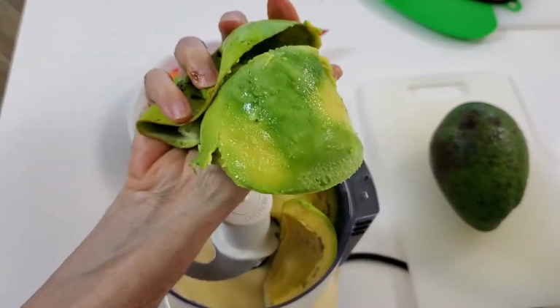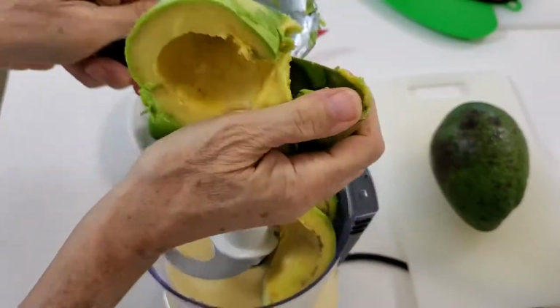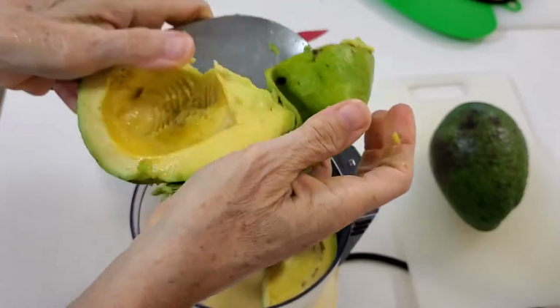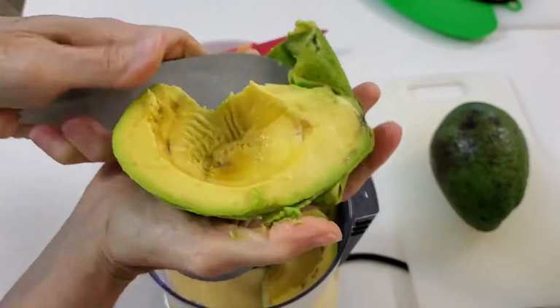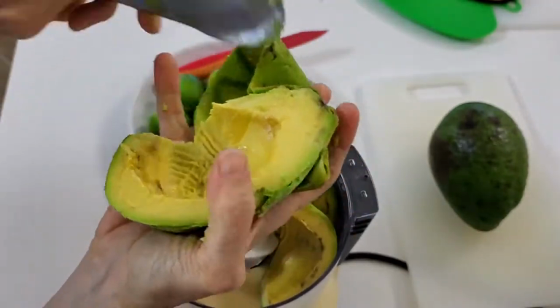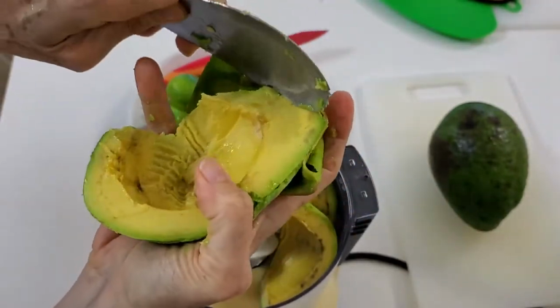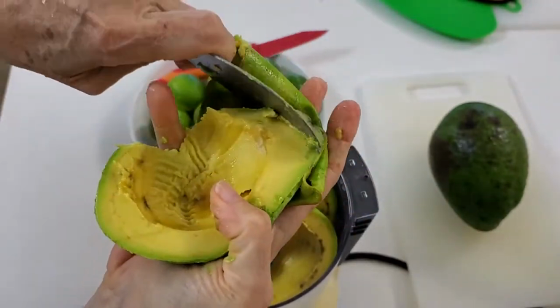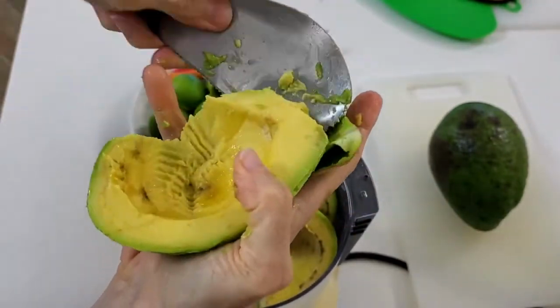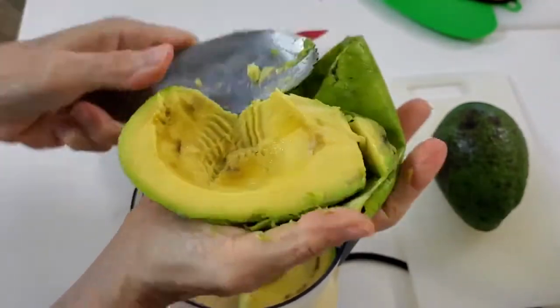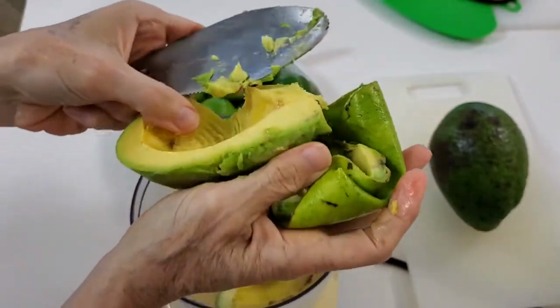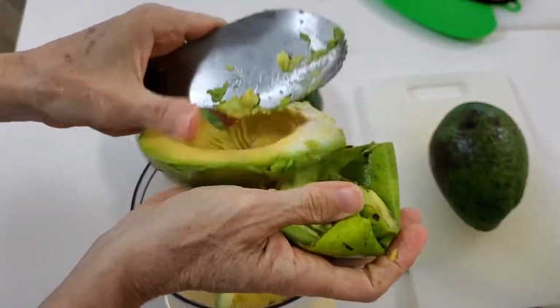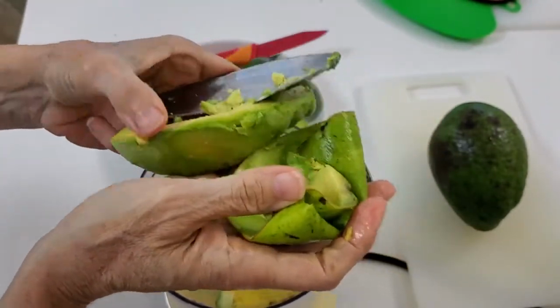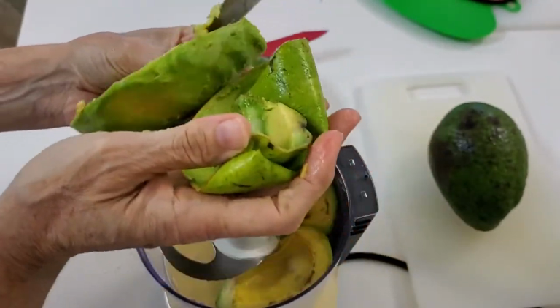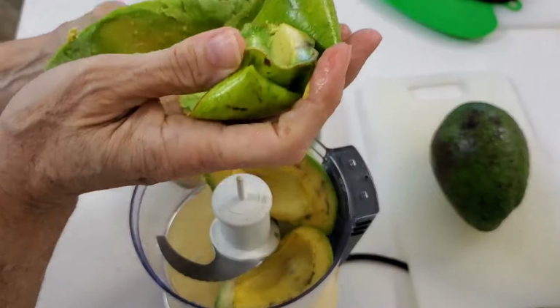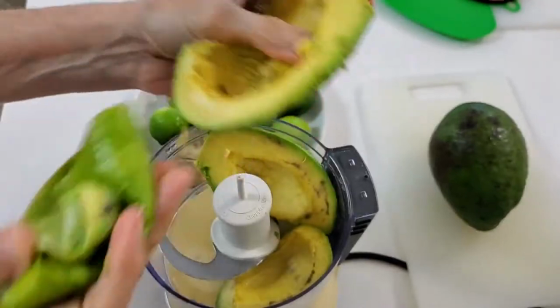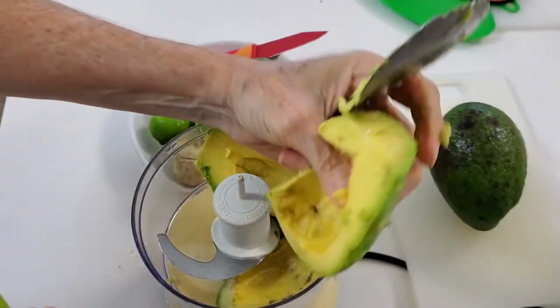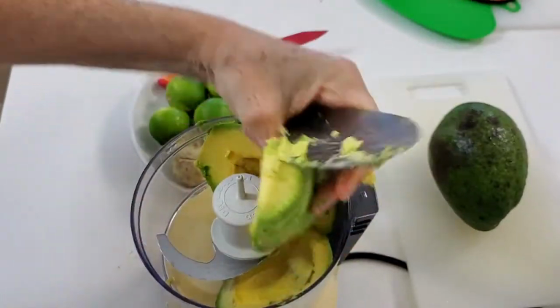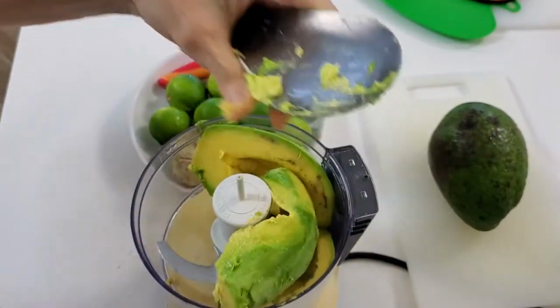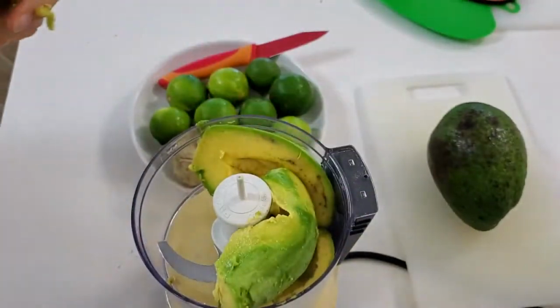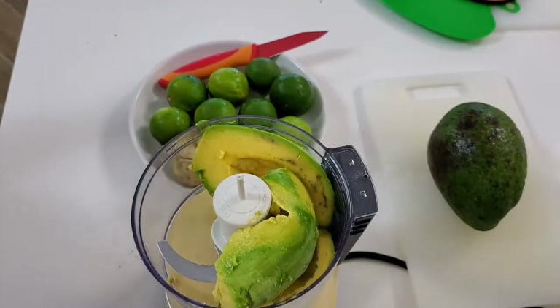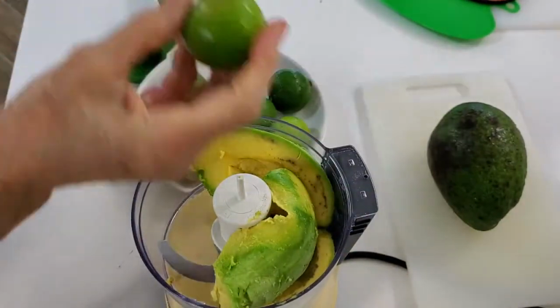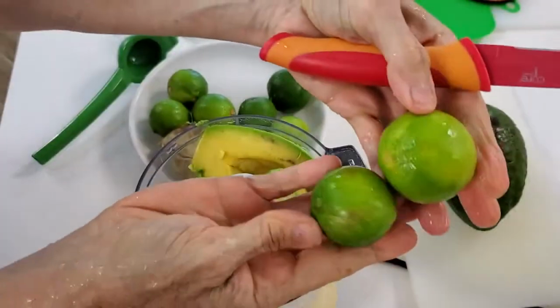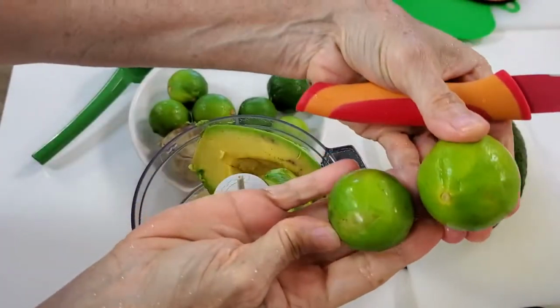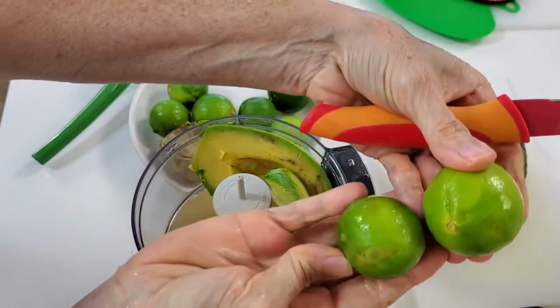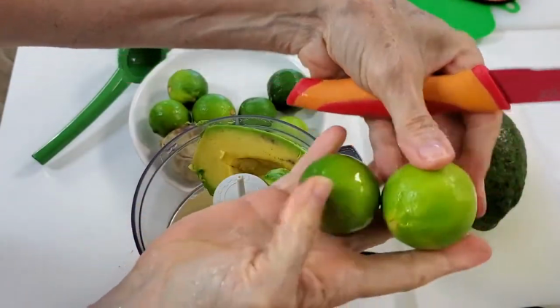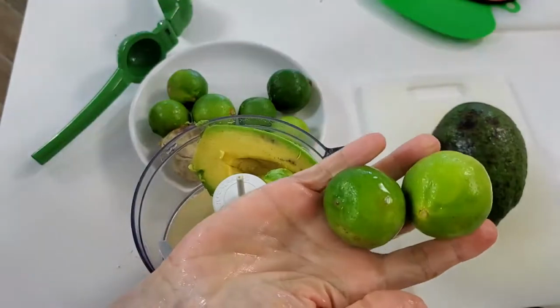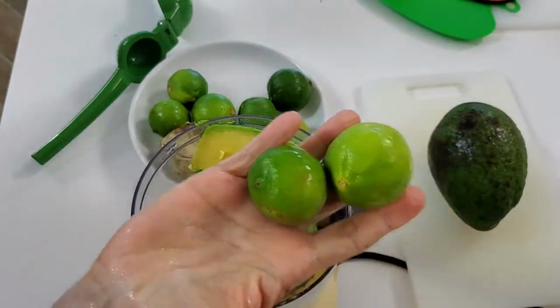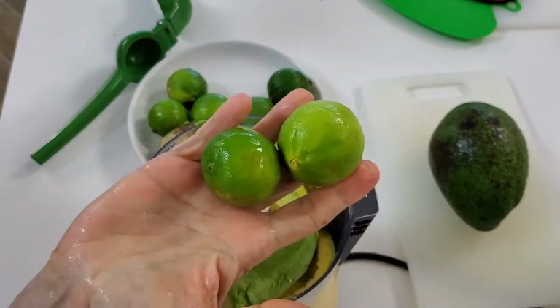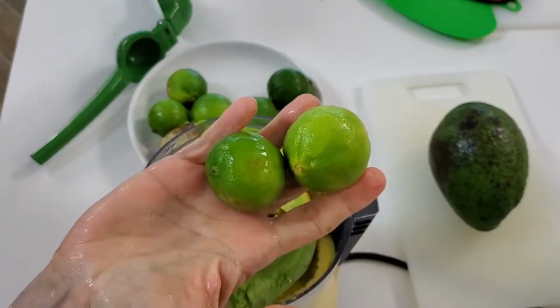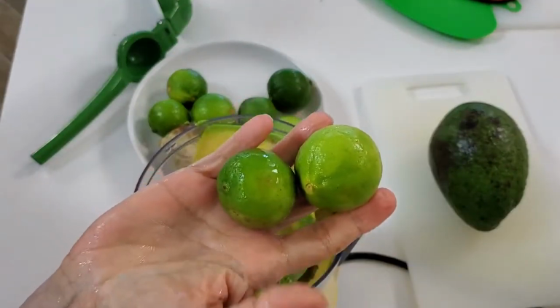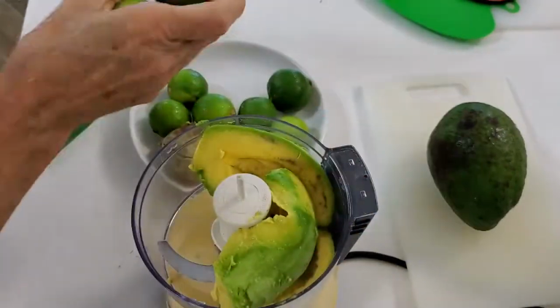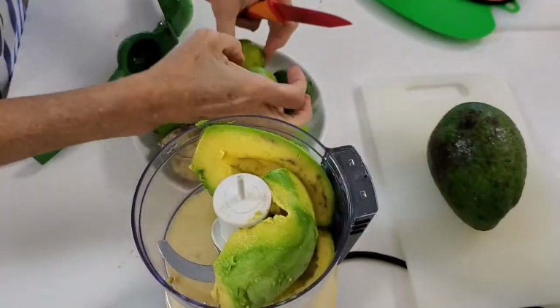Now we remove all of our avocado, peel them well, and place them in your food processor. Do not worry if you fill up your food processor, because this is semi-solid and it's not gonna run out.